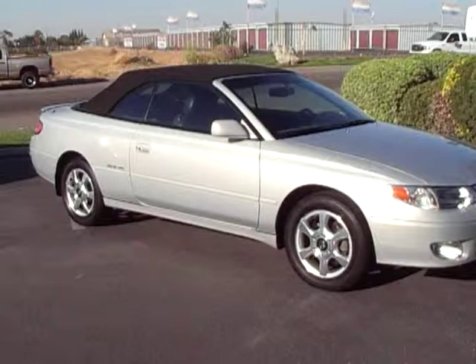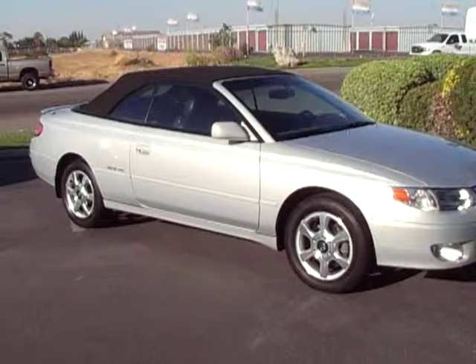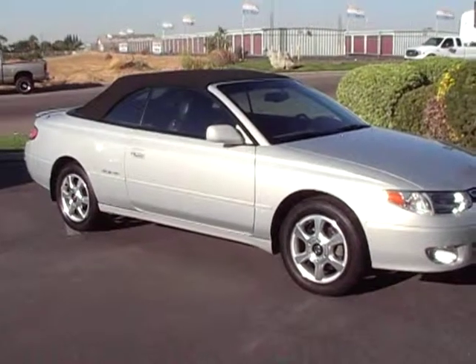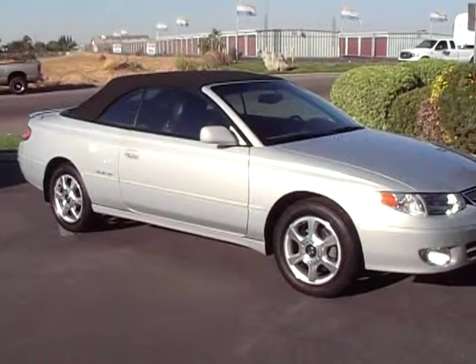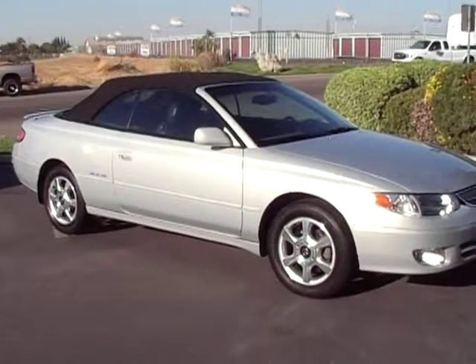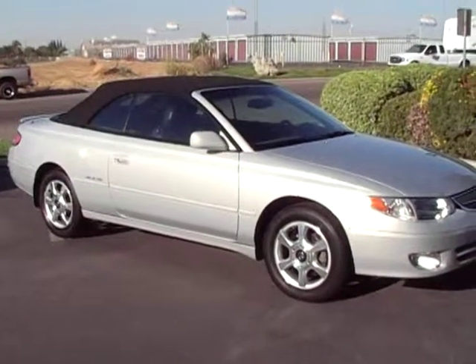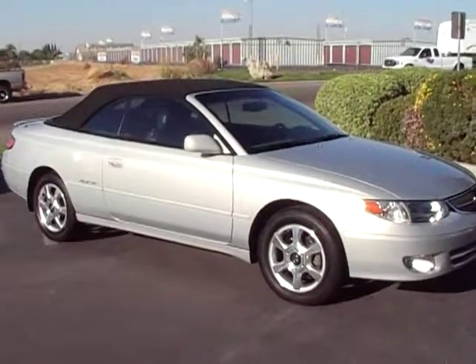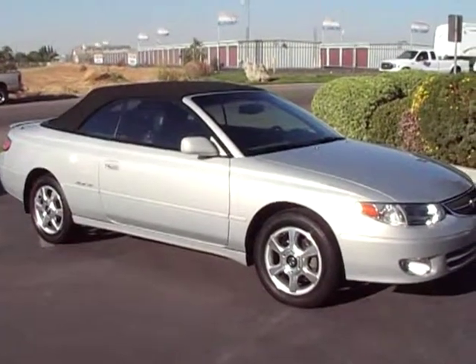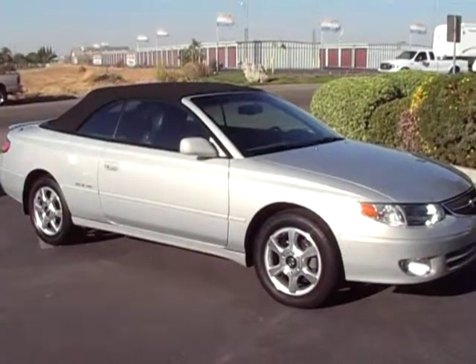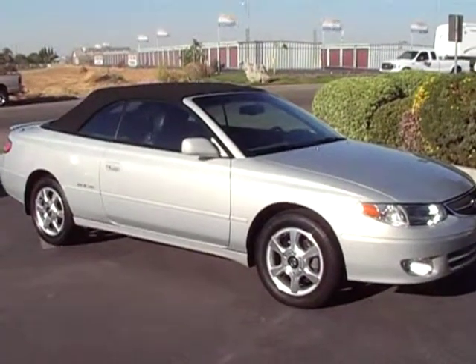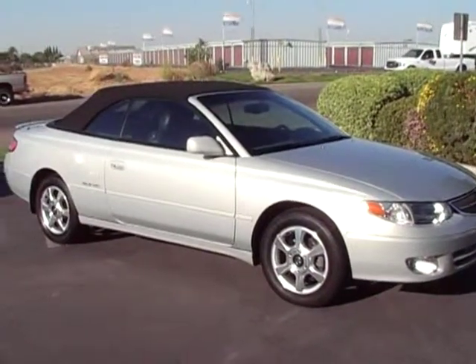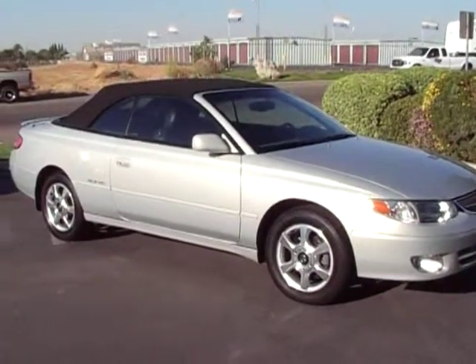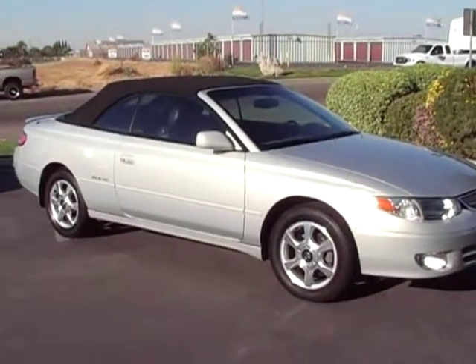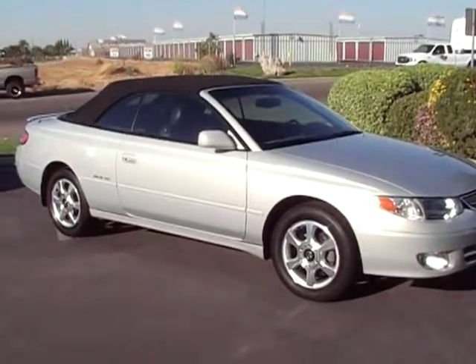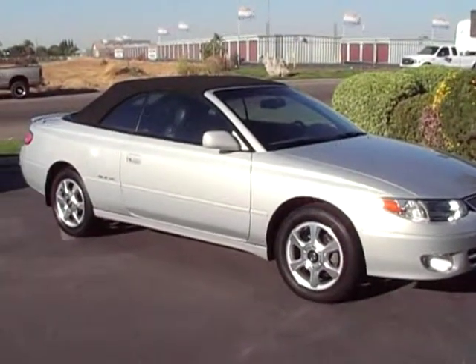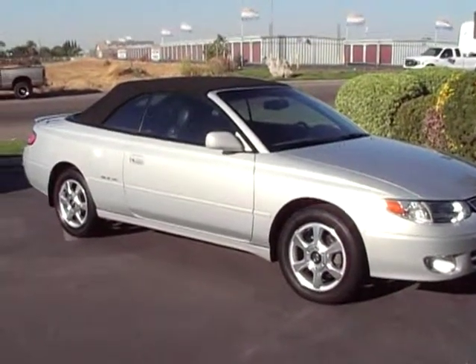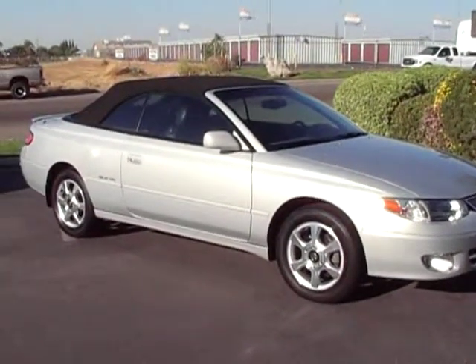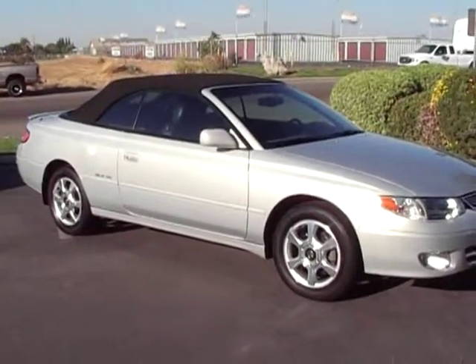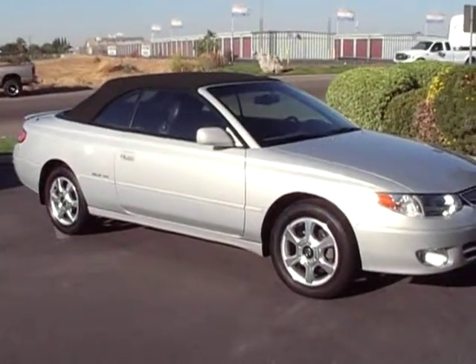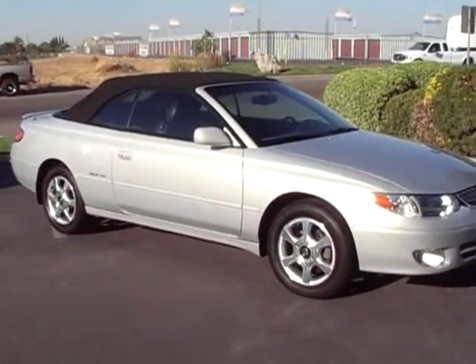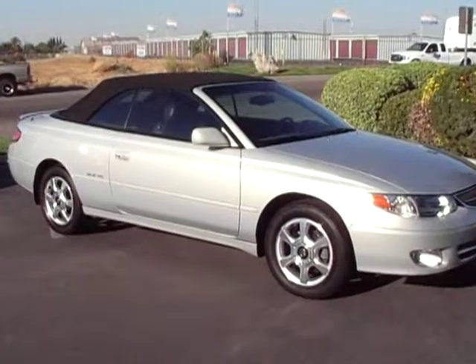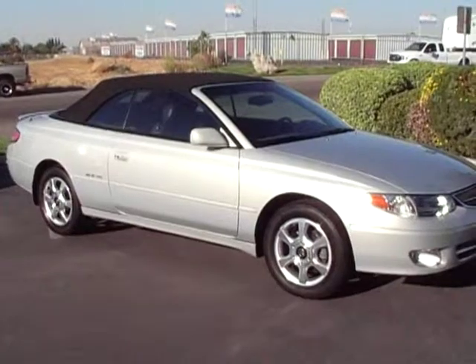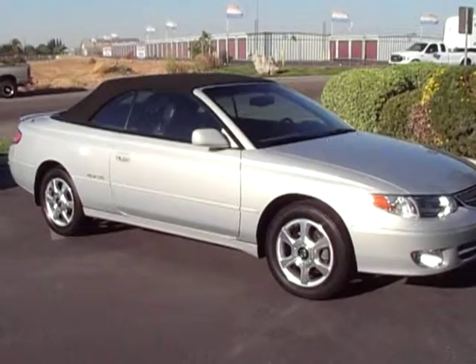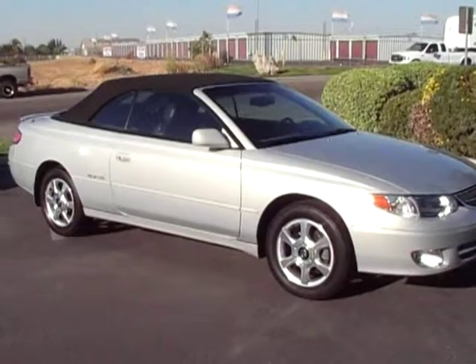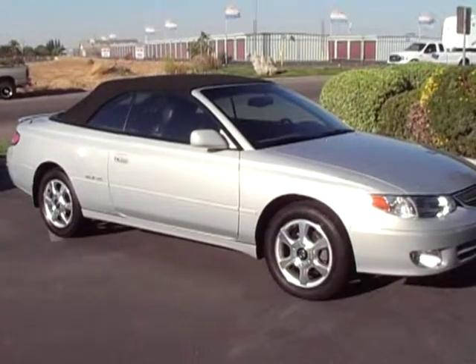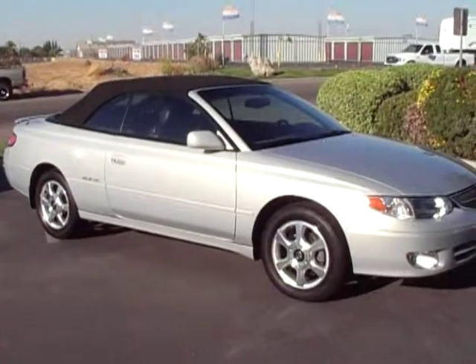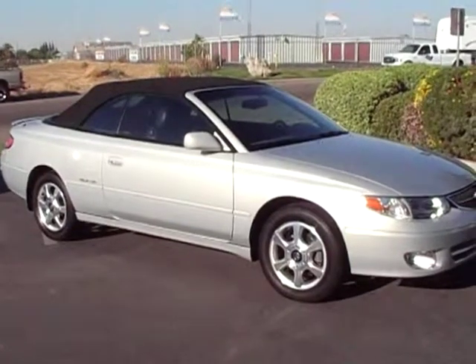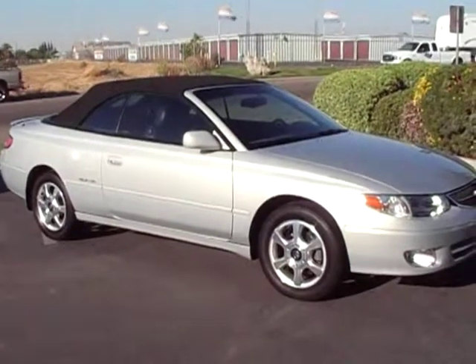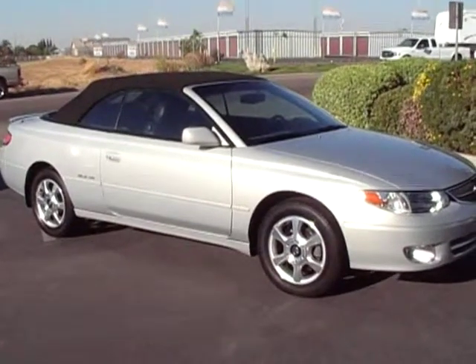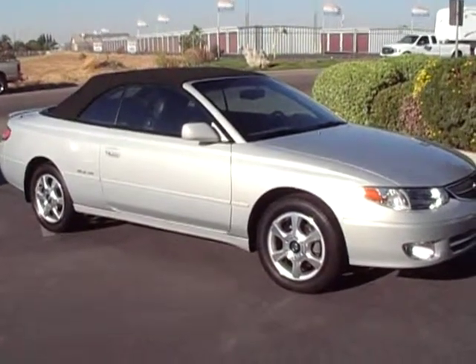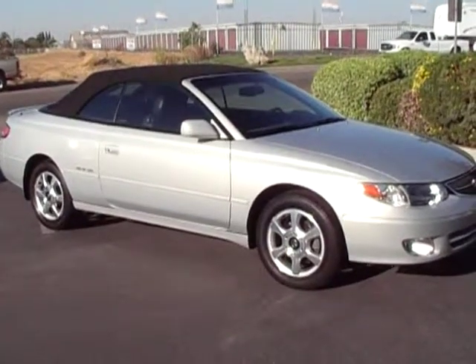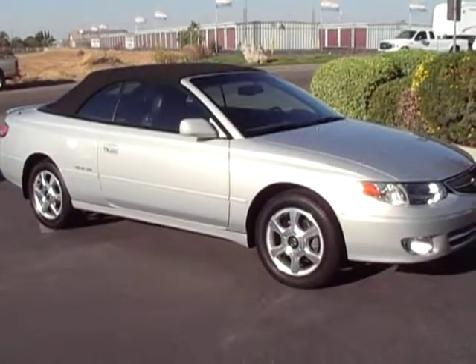Hello everybody, Tony here at the Referral Auto Group. Here we have our 2001 convertible Solara SLE V6.